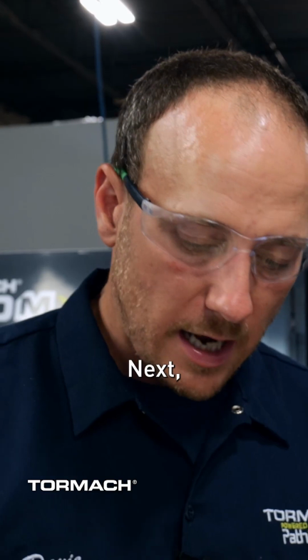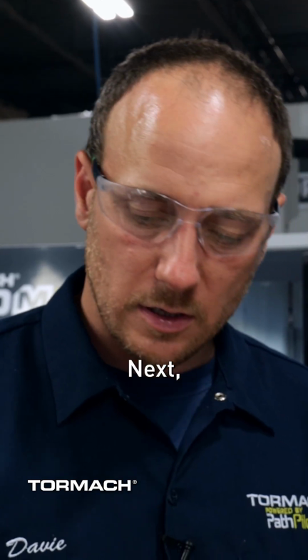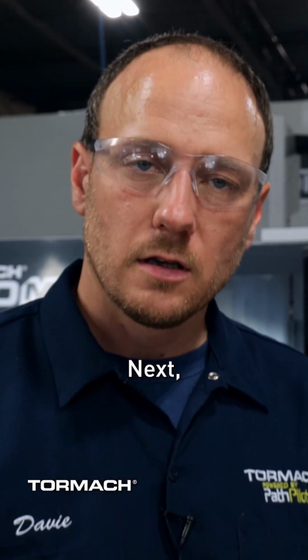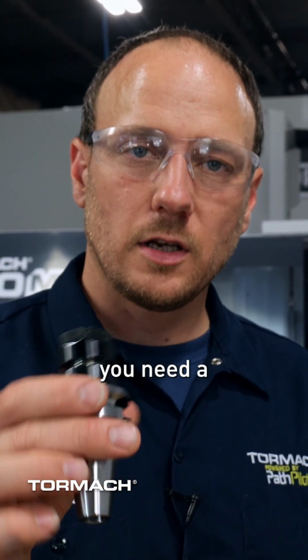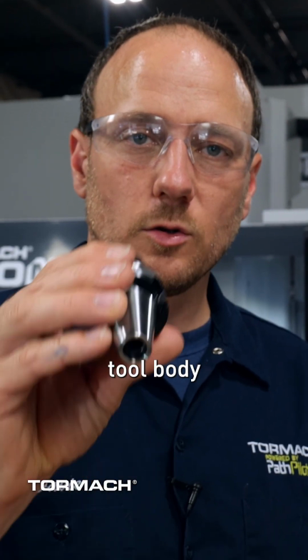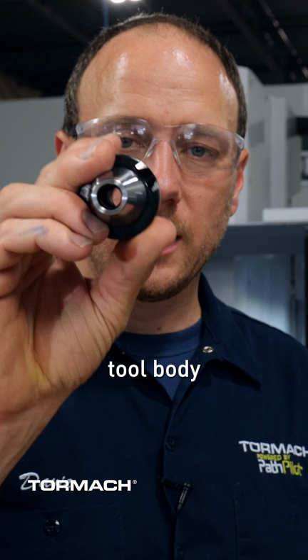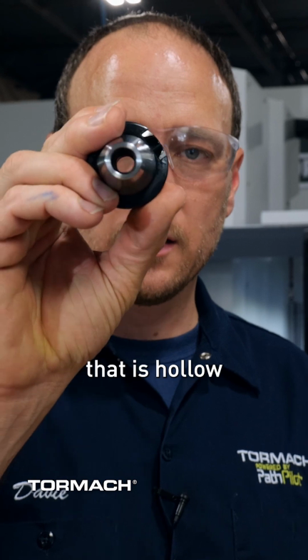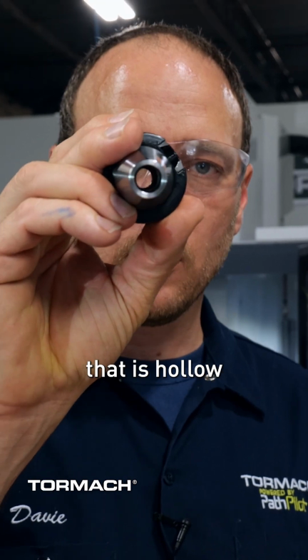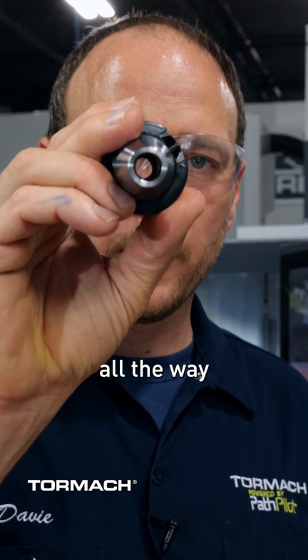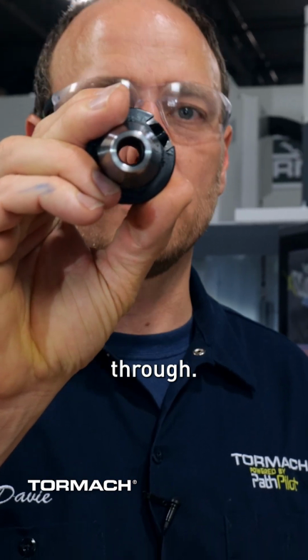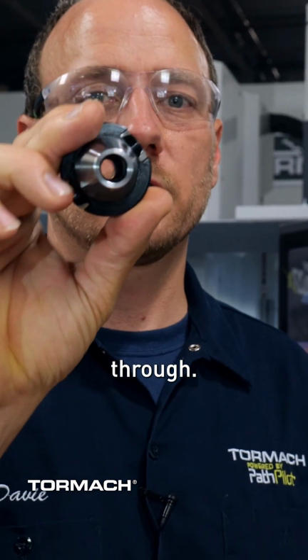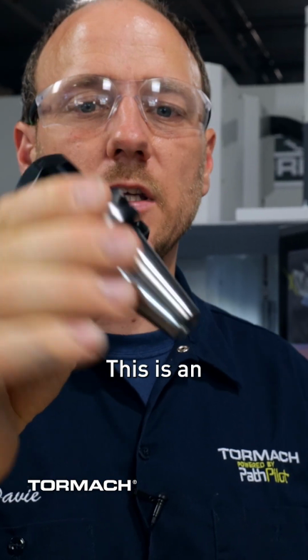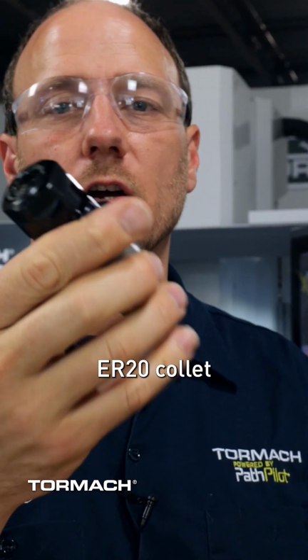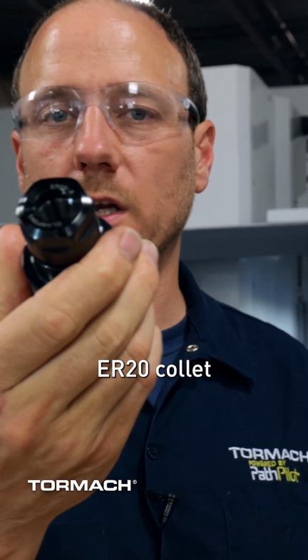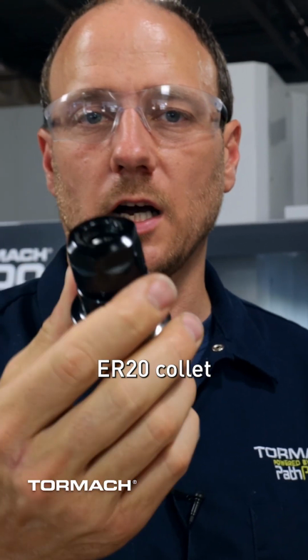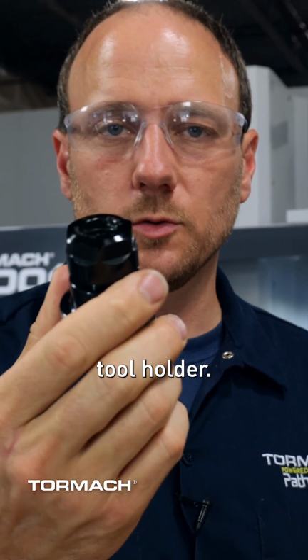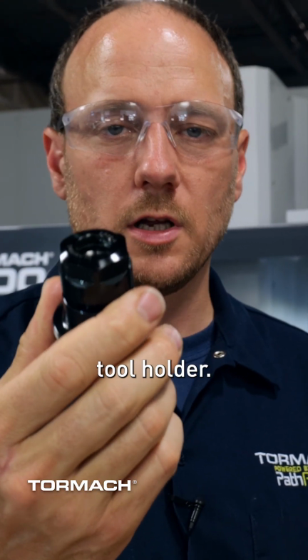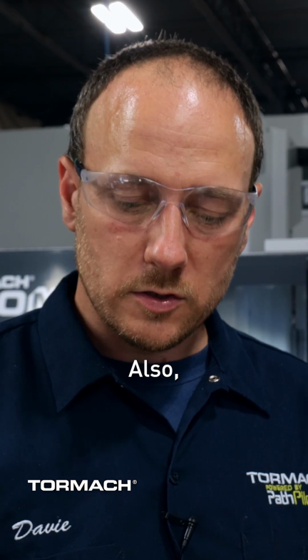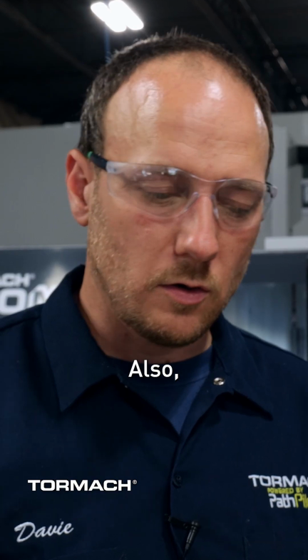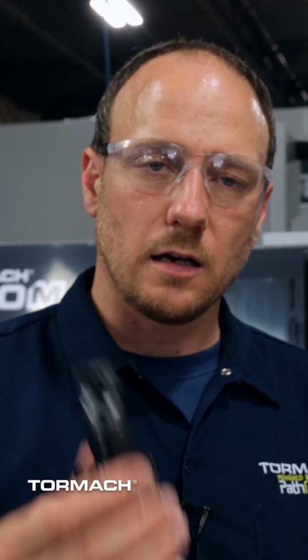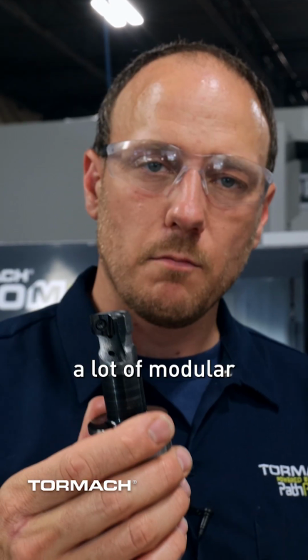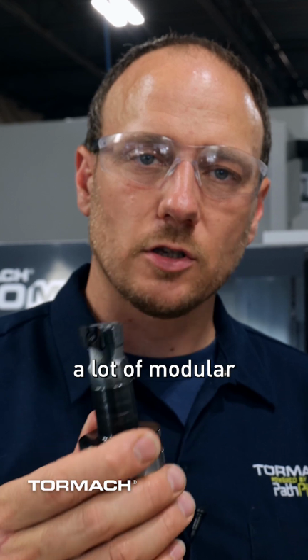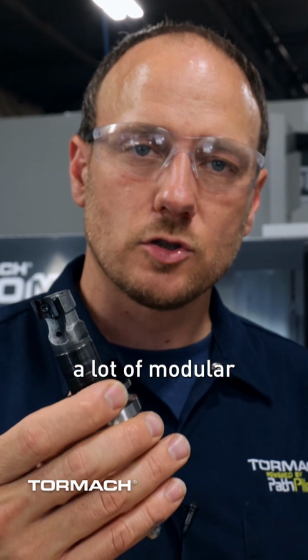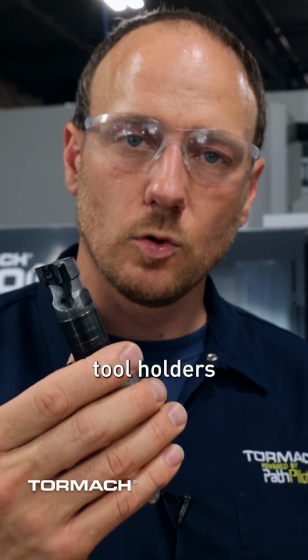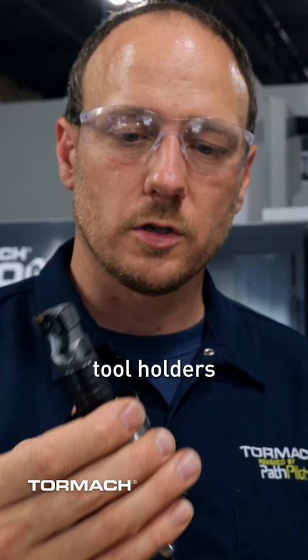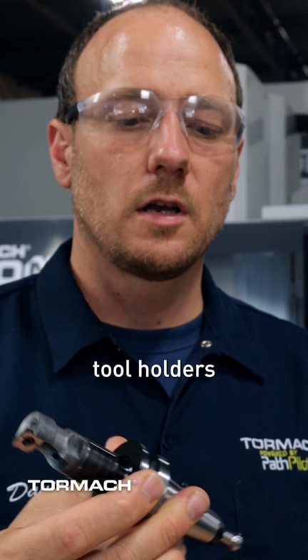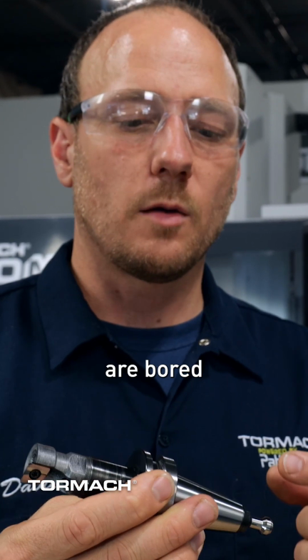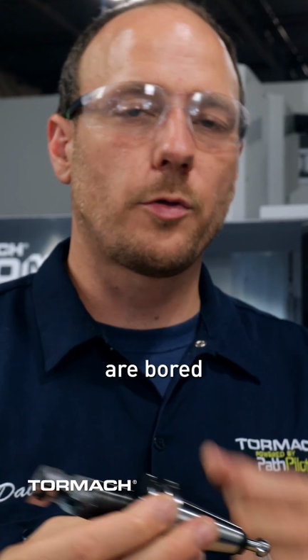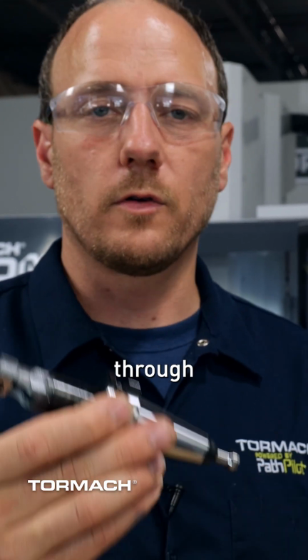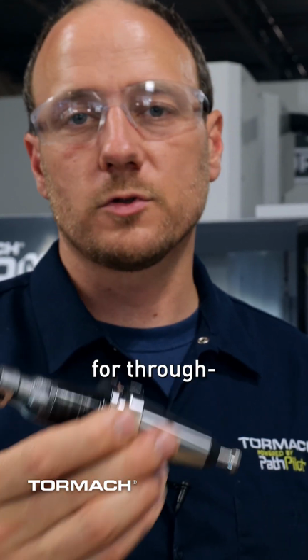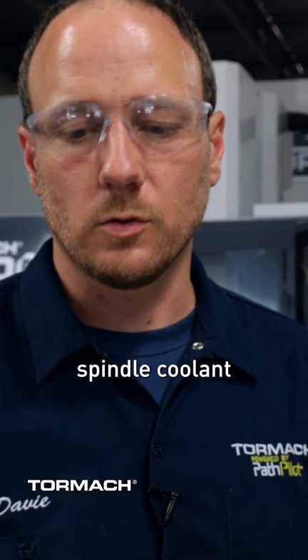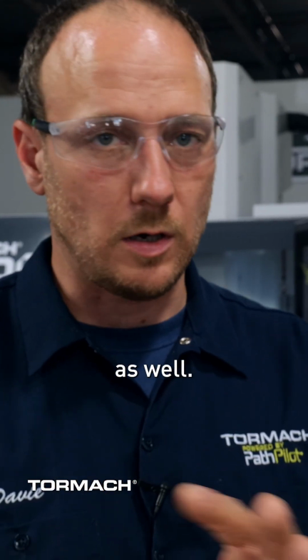Next, you need a tool body that is hollow all the way through. This is an ER20 collet tool holder. Also, a lot of modular tool holders are bored through for through spindle coolant as well.